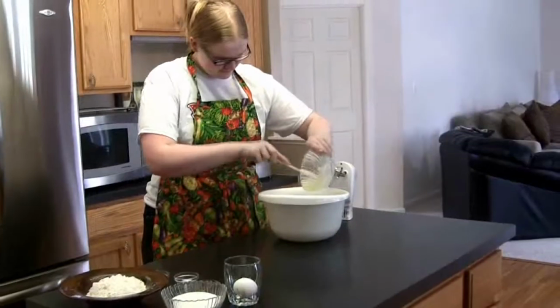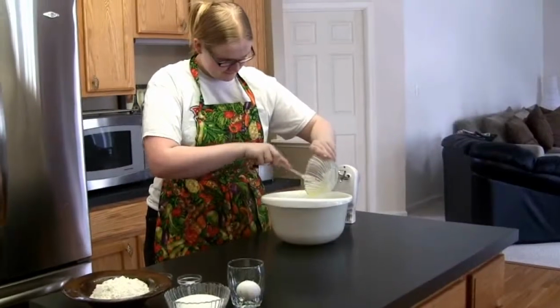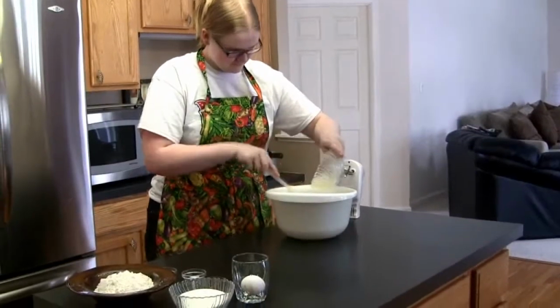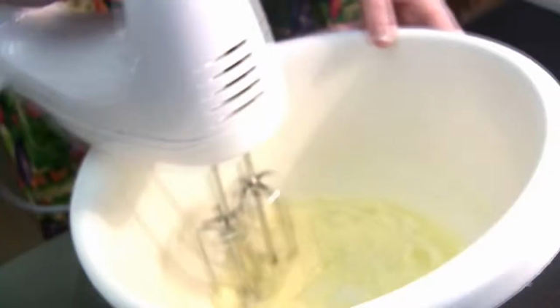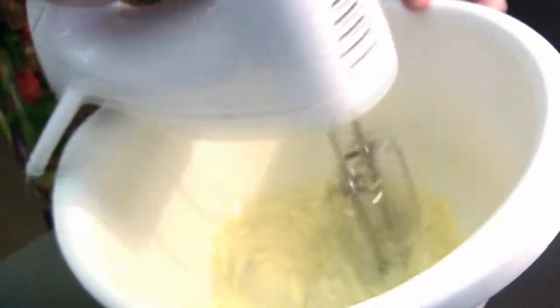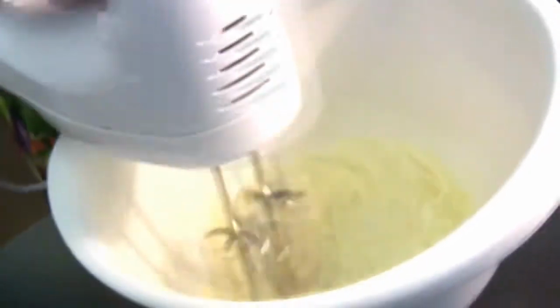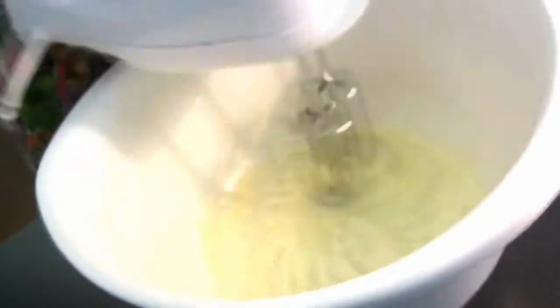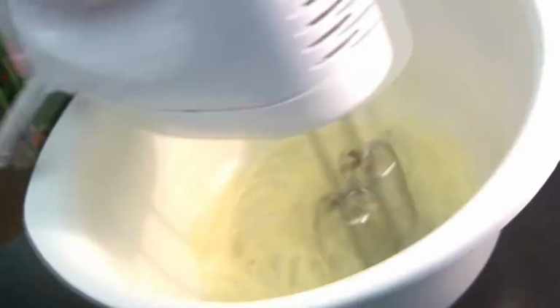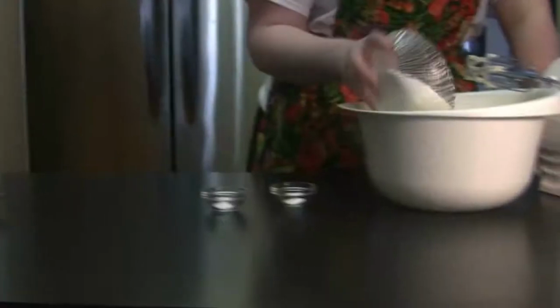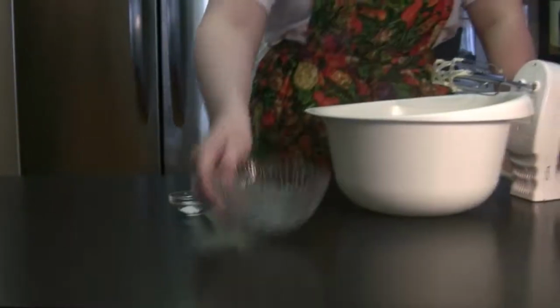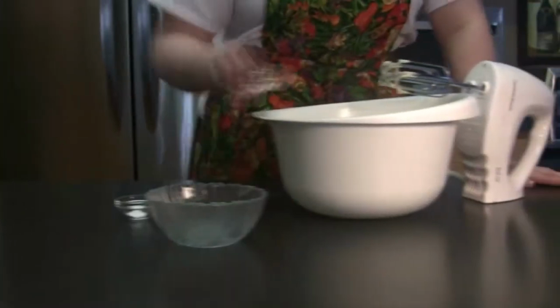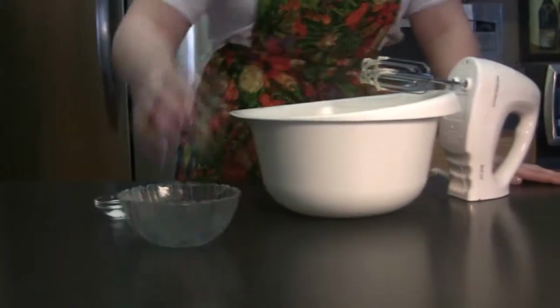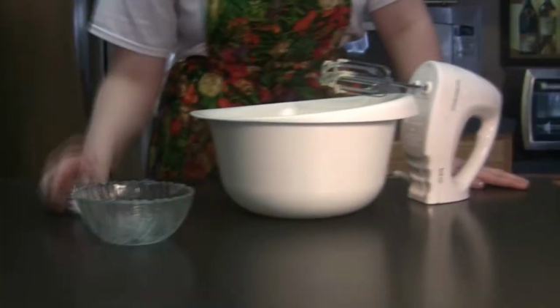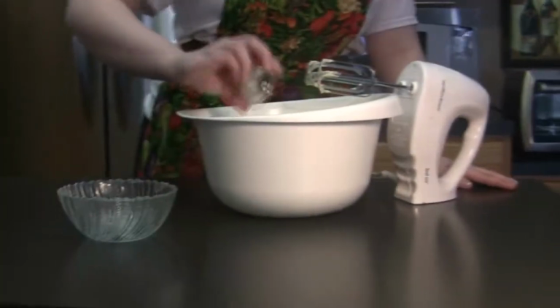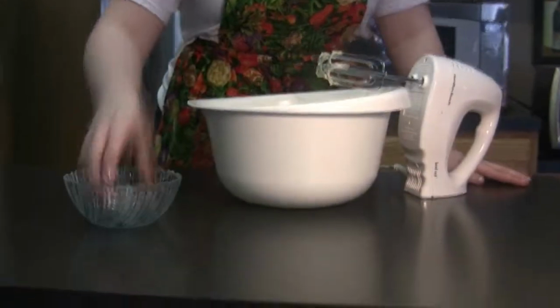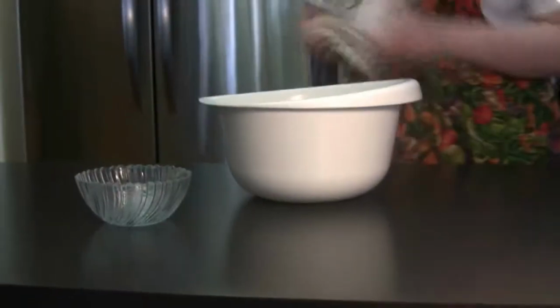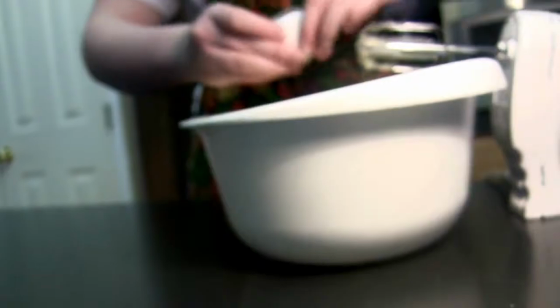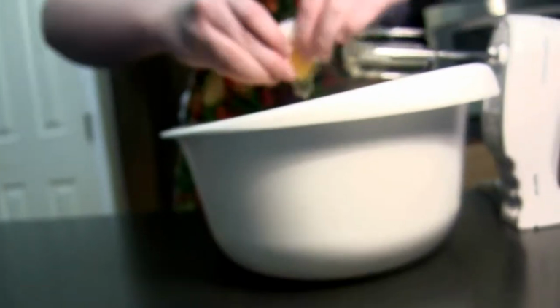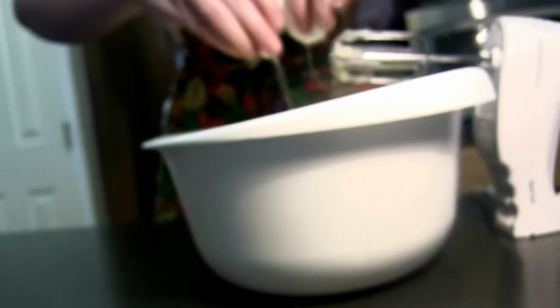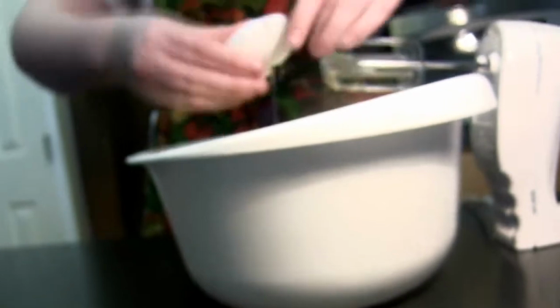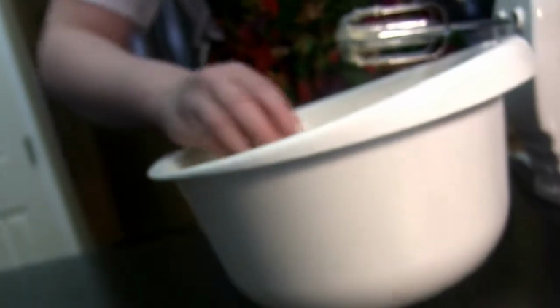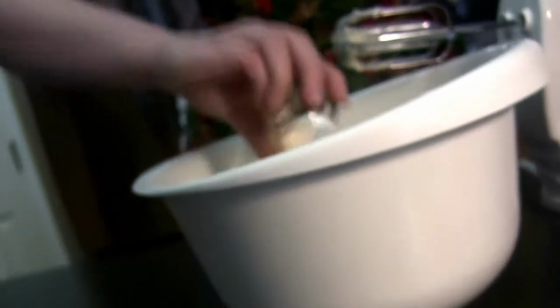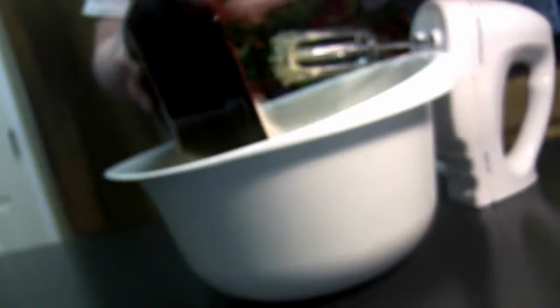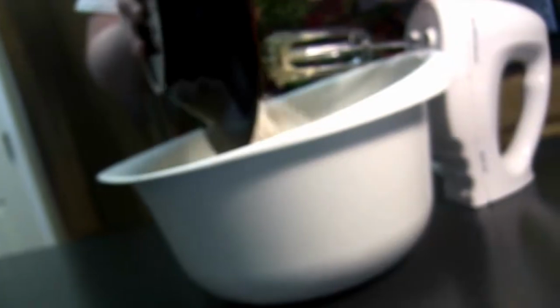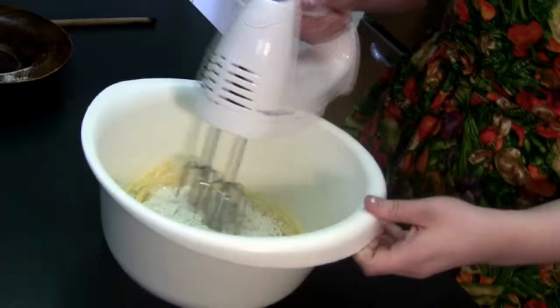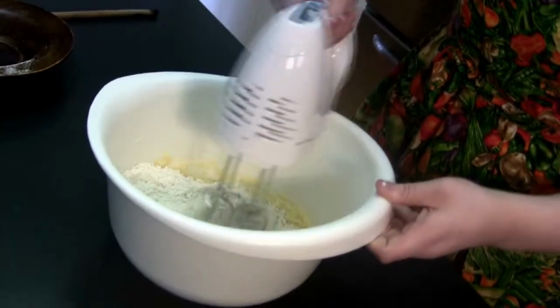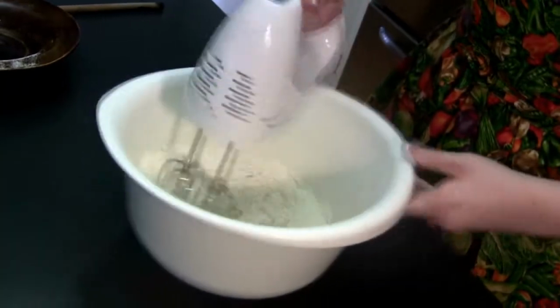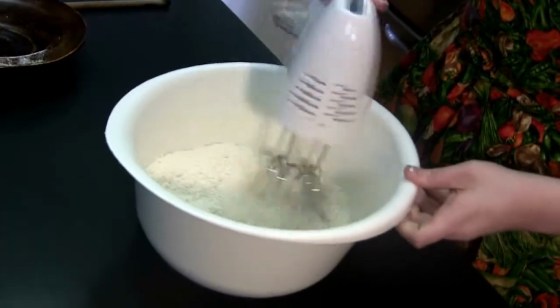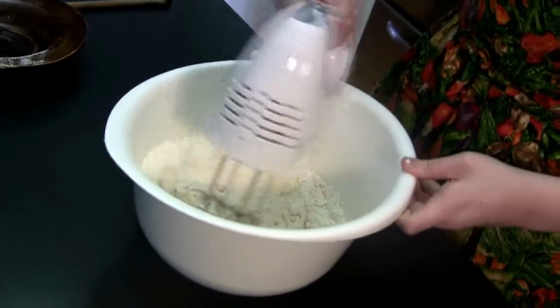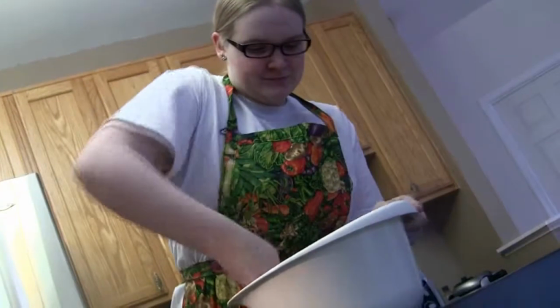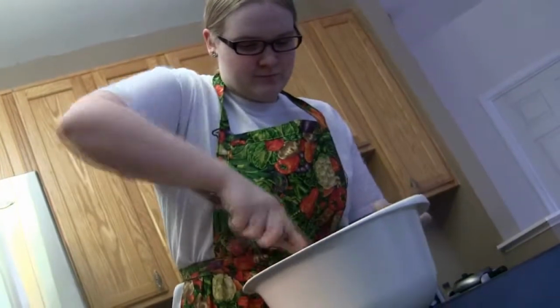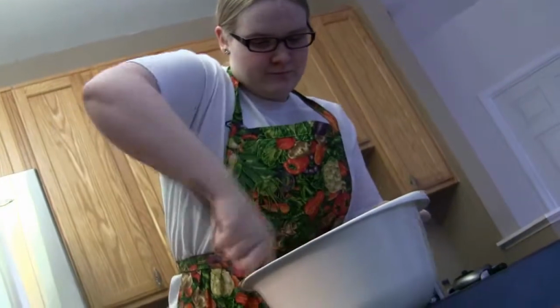Beat butter in a medium-sized mixing bowl with an electric beater for around 30 seconds. Add sugar, baking soda, and cream of tartar and continue mixing. When it's combined, add in the egg and the vanilla. Add all the flour and mix as much as you can with the electric beater, then stir in the rest with a wooden spoon.